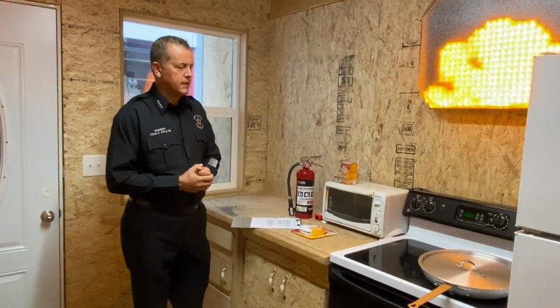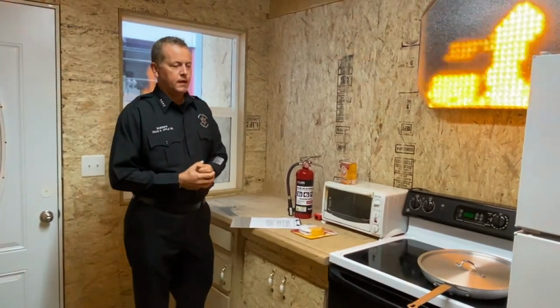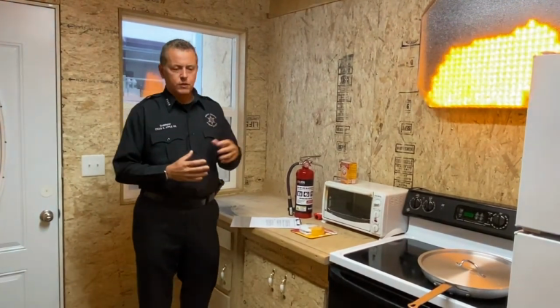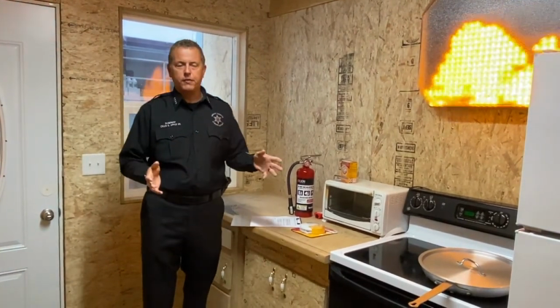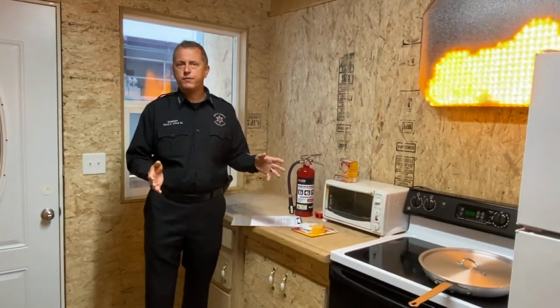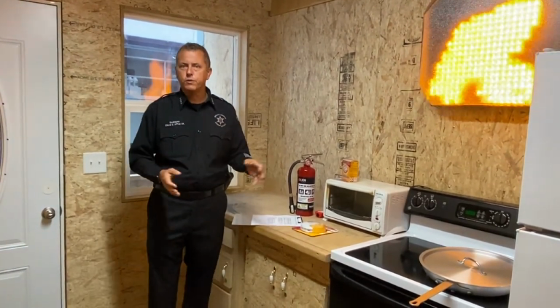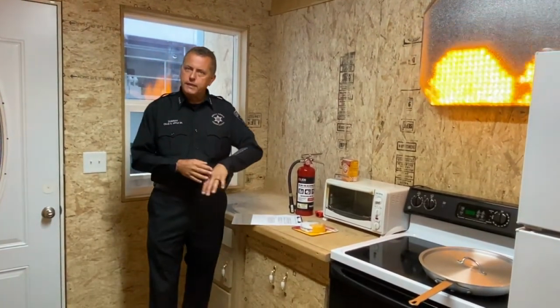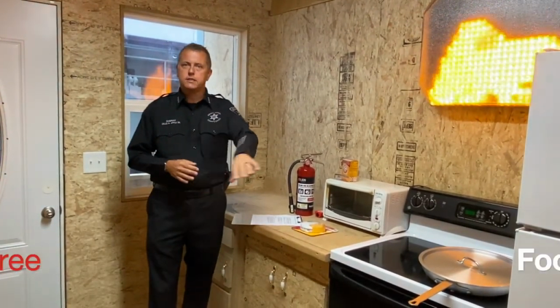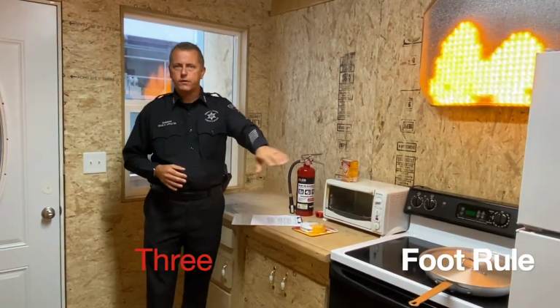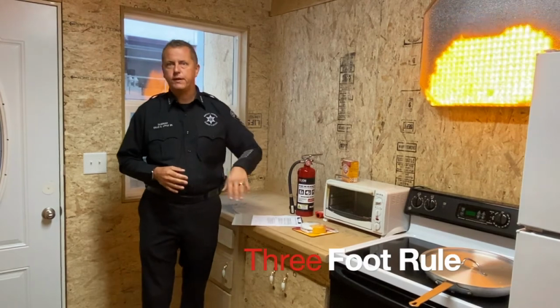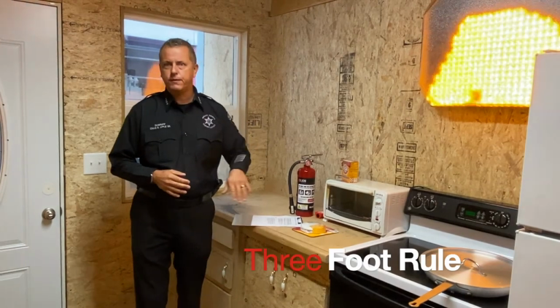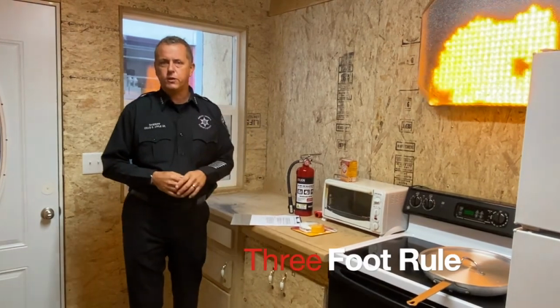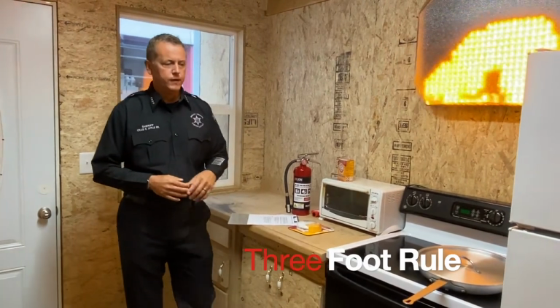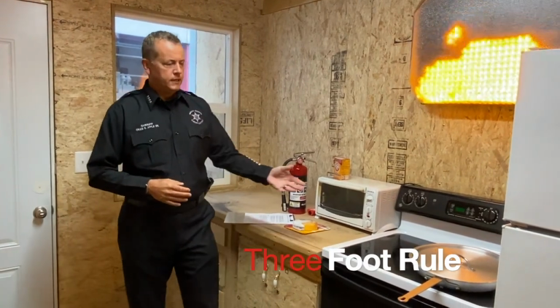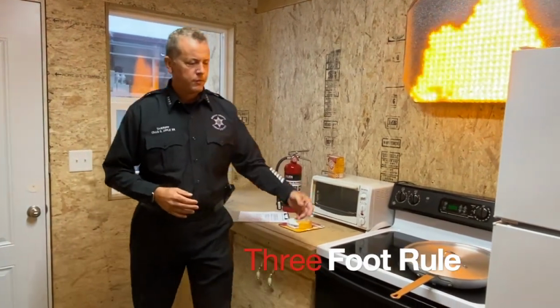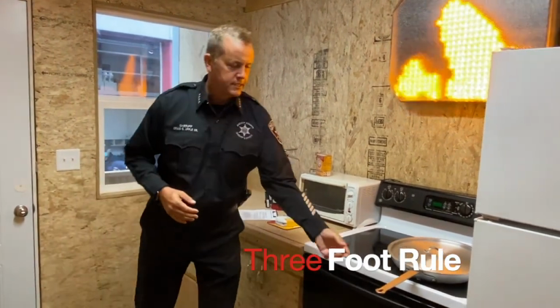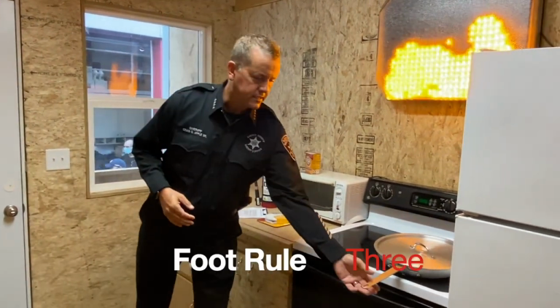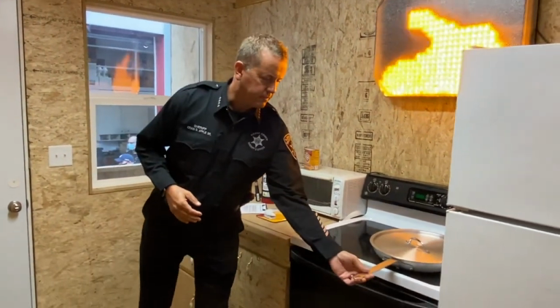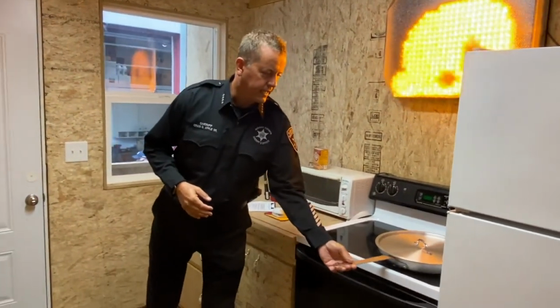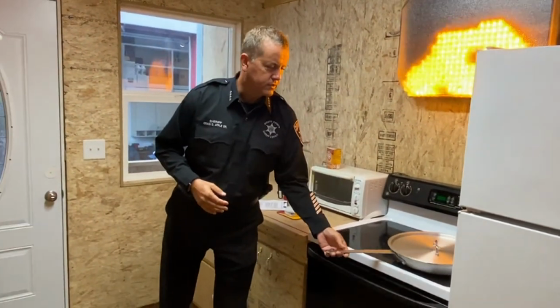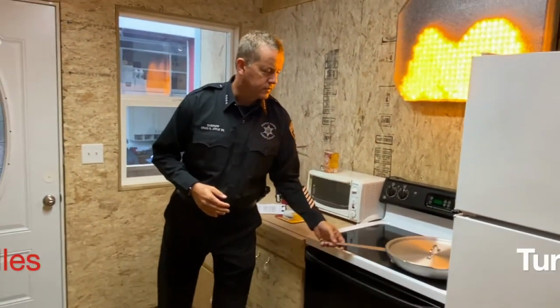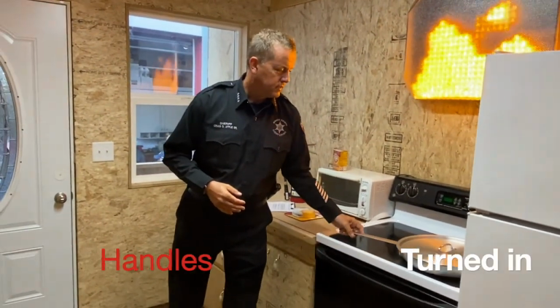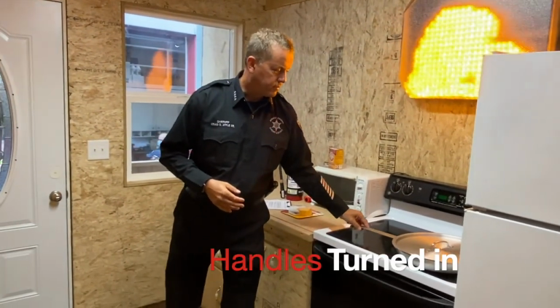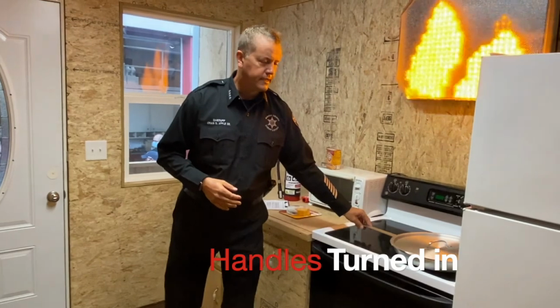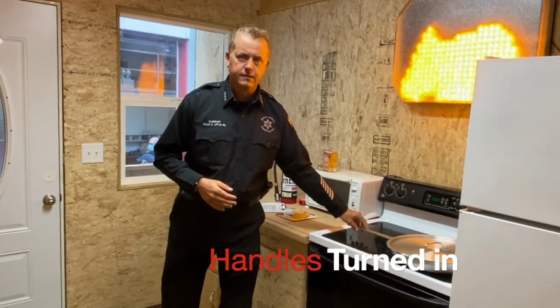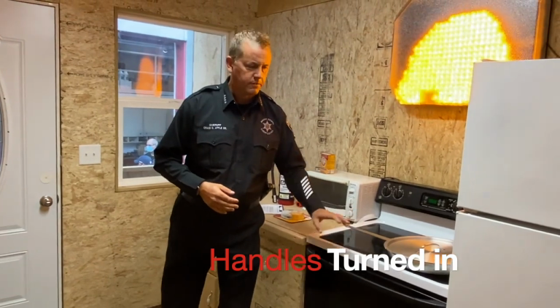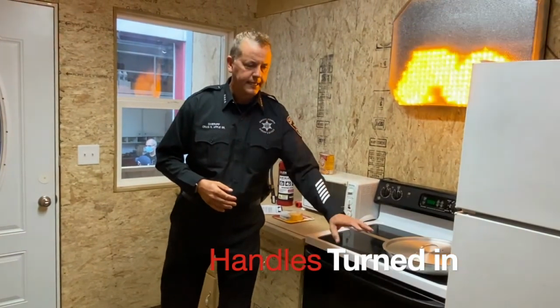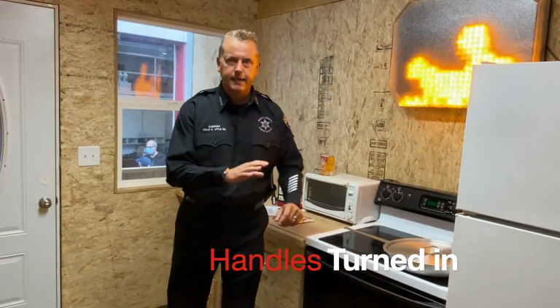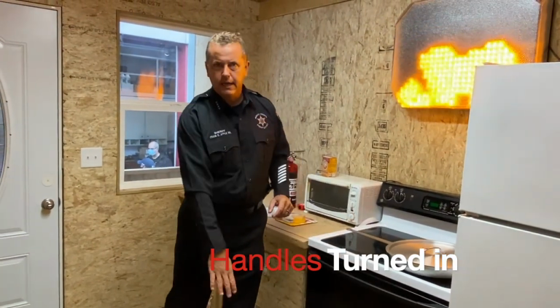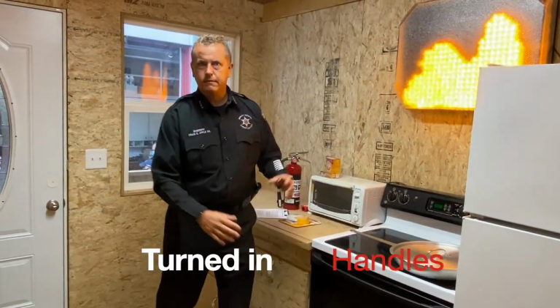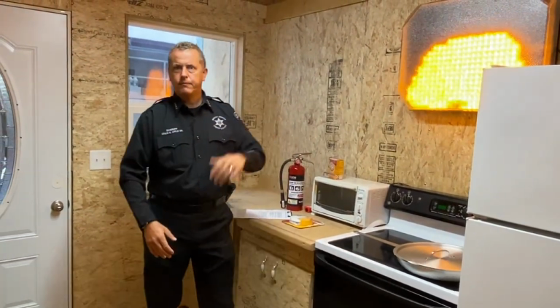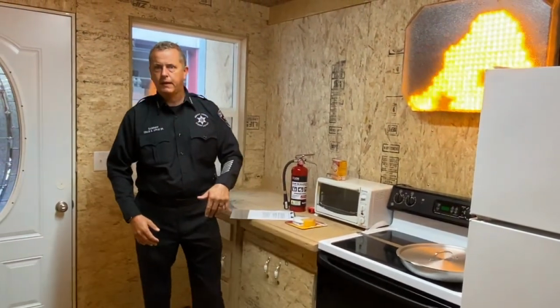We talk about the three-foot rule, where kids should stay three feet away from the stove. And simple things, such as just keeping the handle to your pan turned in so somebody can't hit it and knock it off.